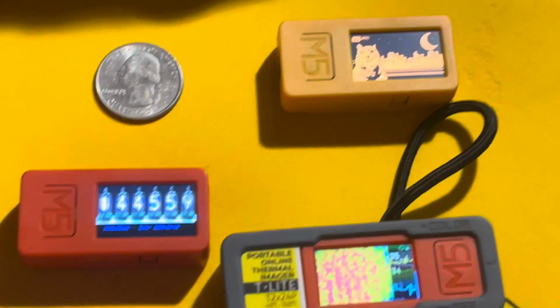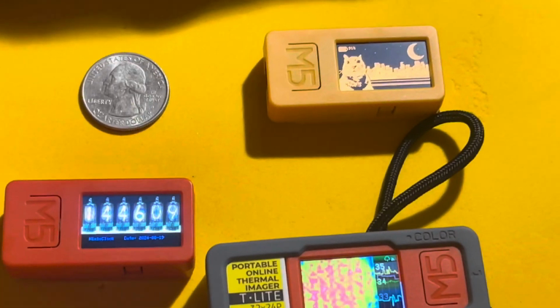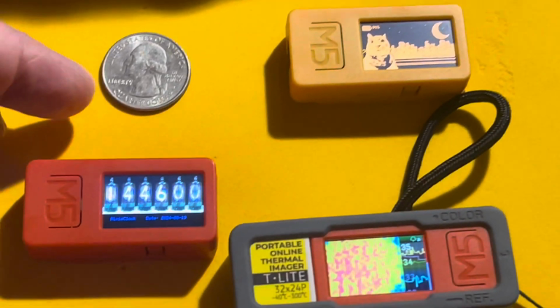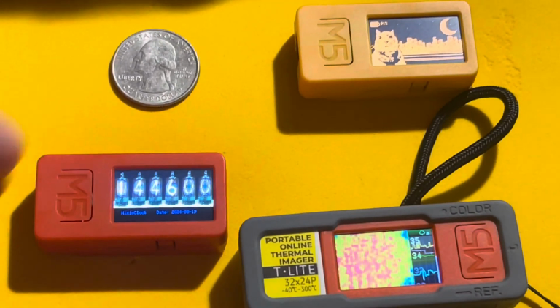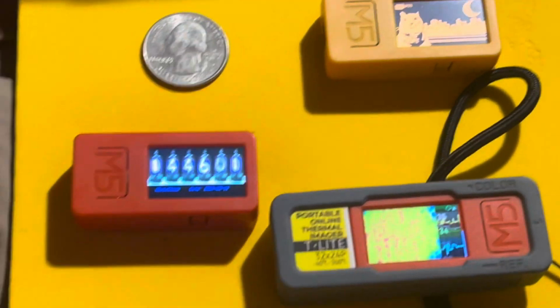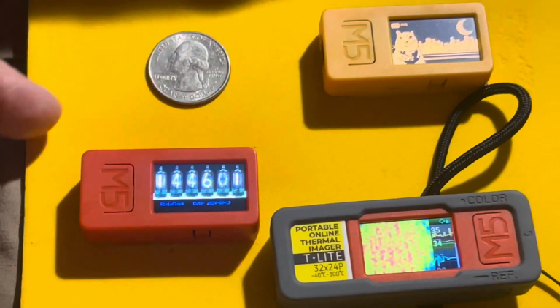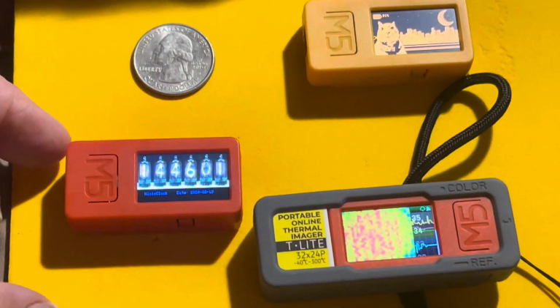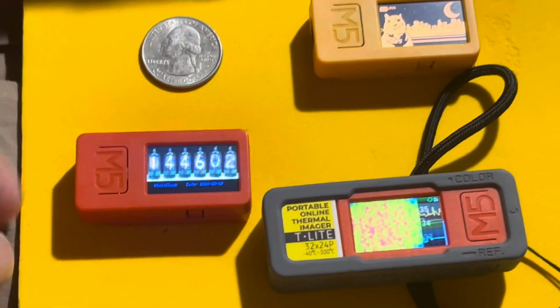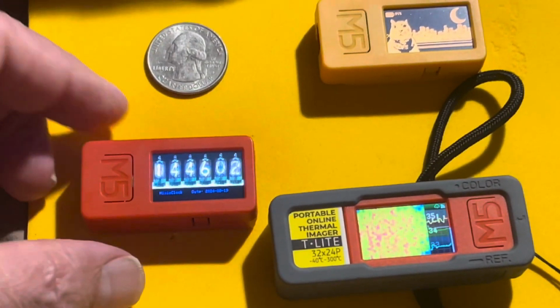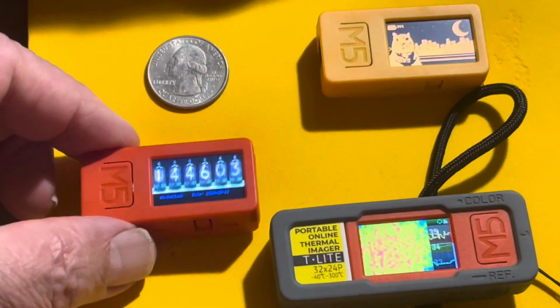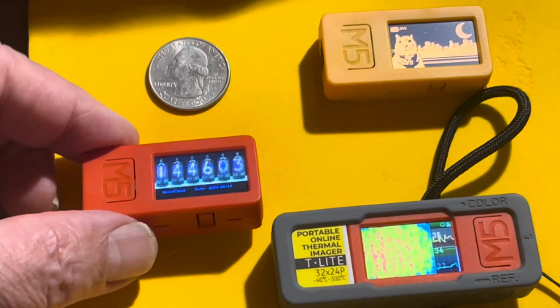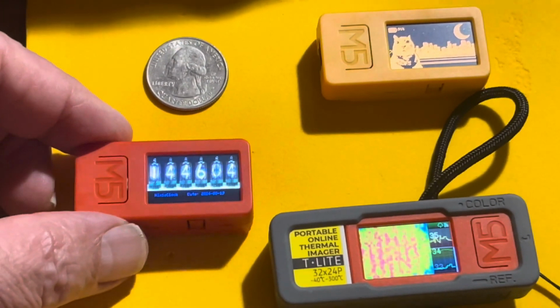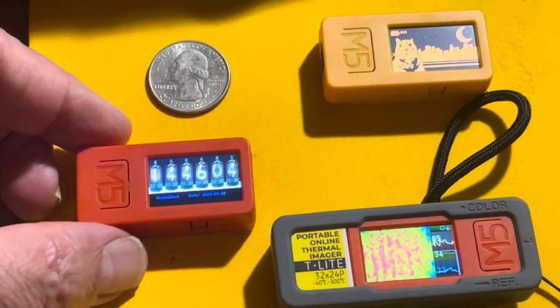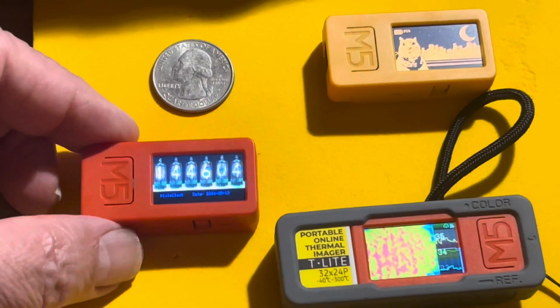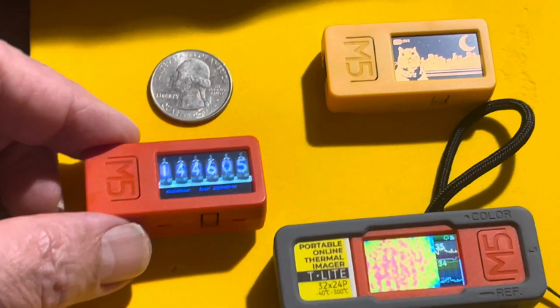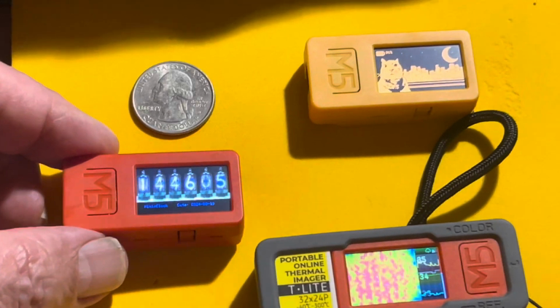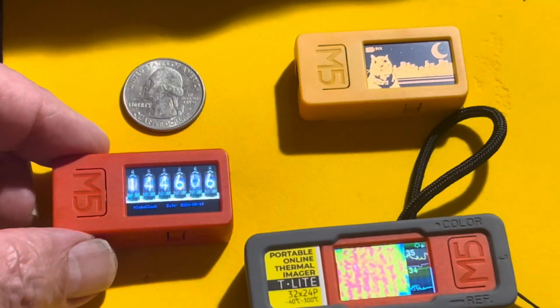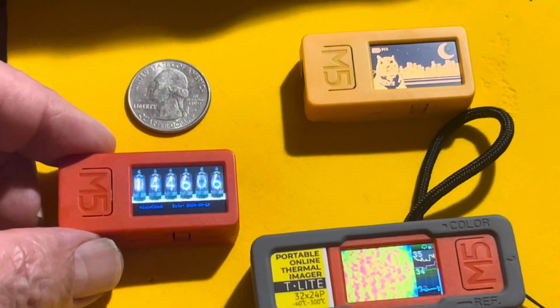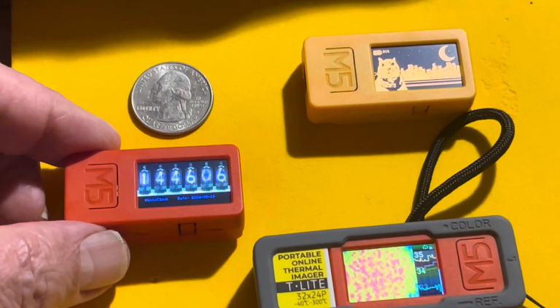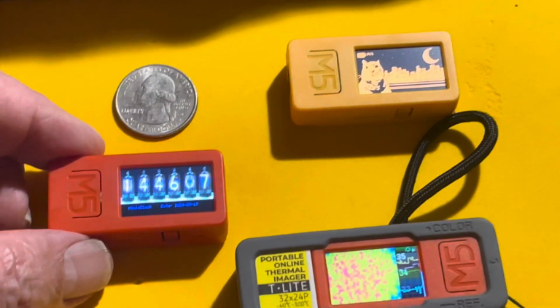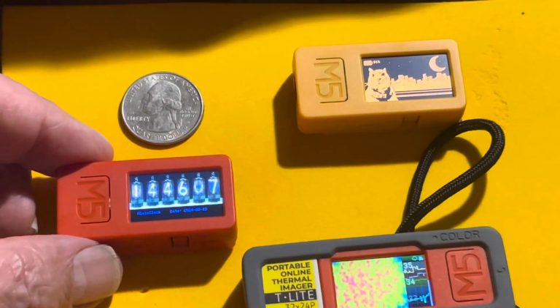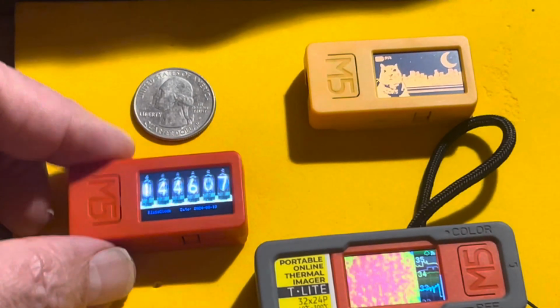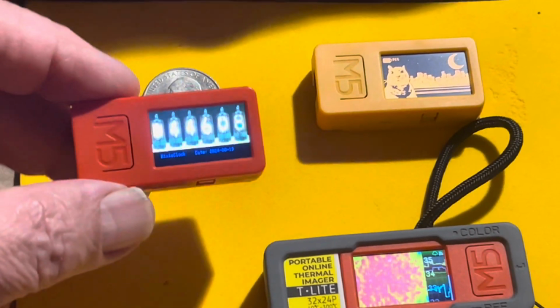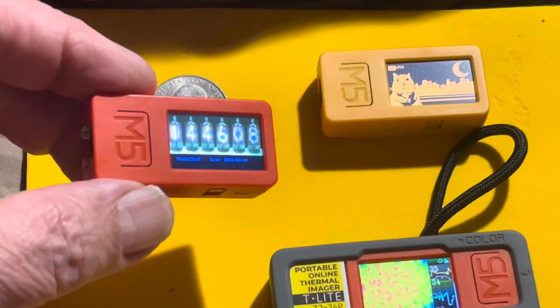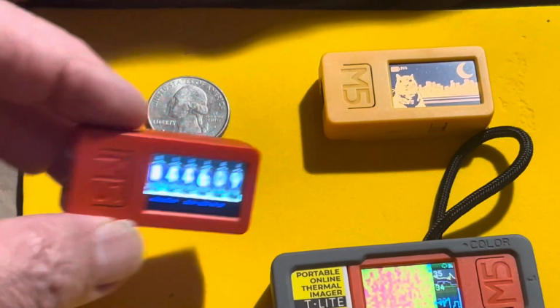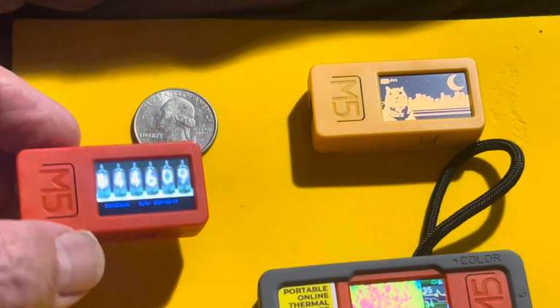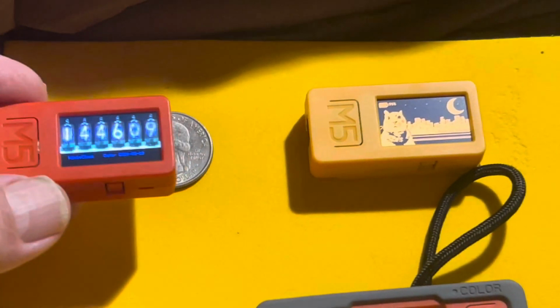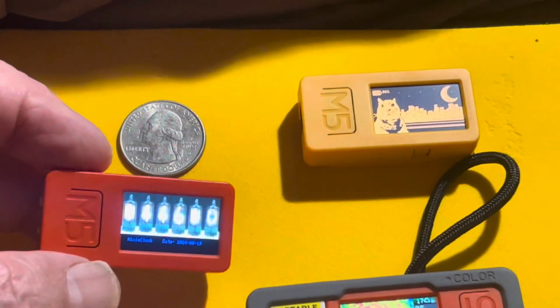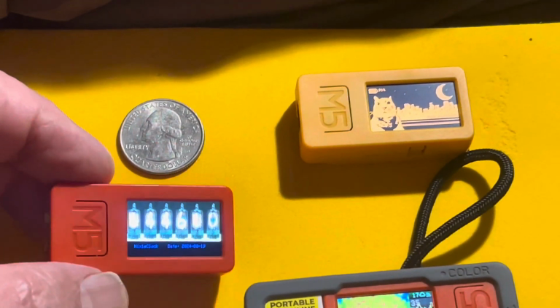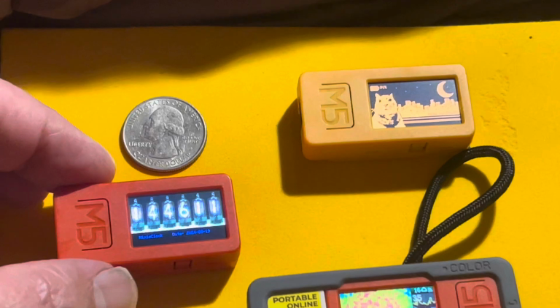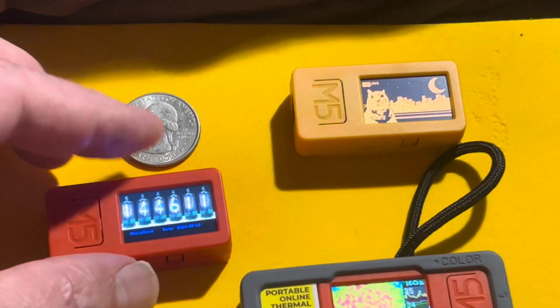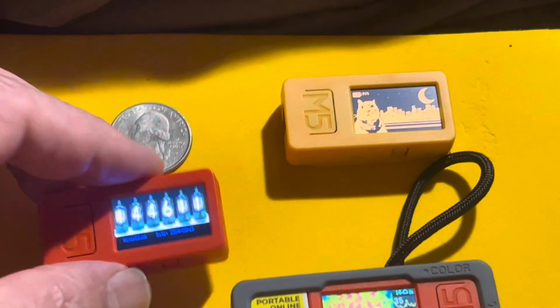I wanted to show you guys a cool little device if you haven't discovered it yet. This is called the M5 Stick C Plus. It's a super powerful, tiny, tiny device — you can see it with a quarter for comparison there.